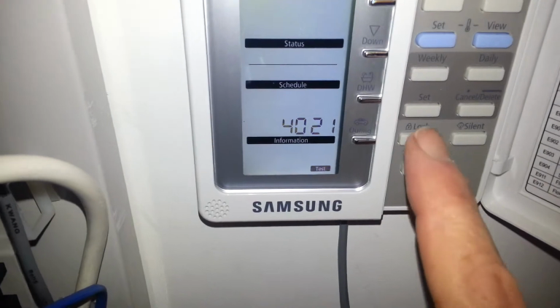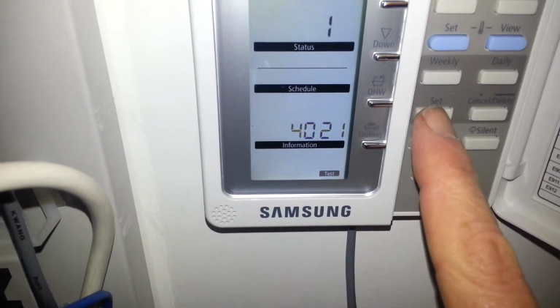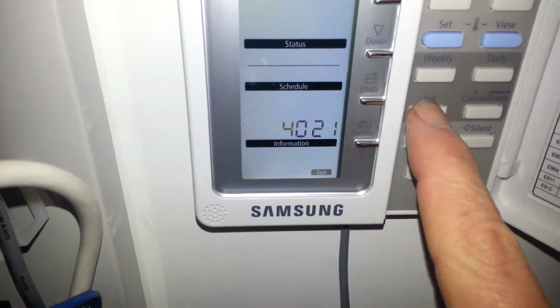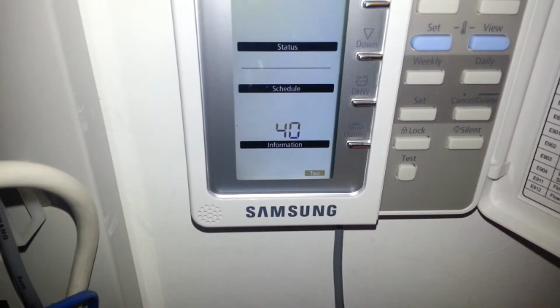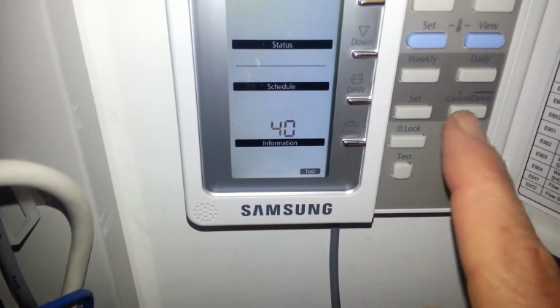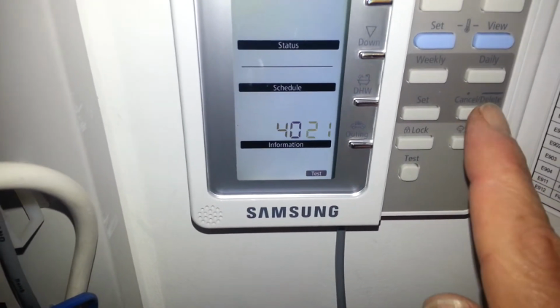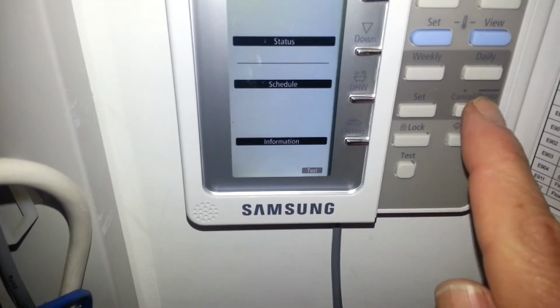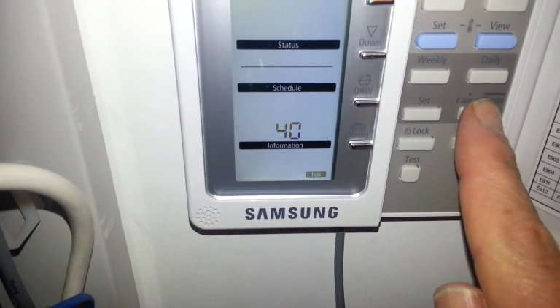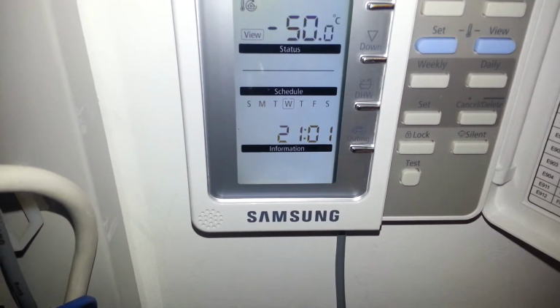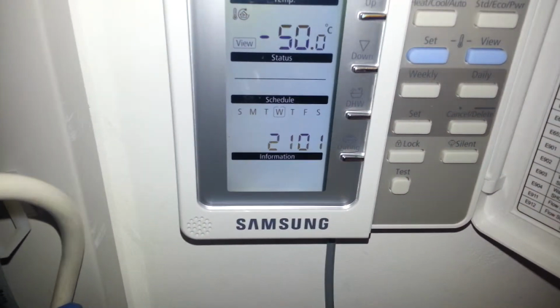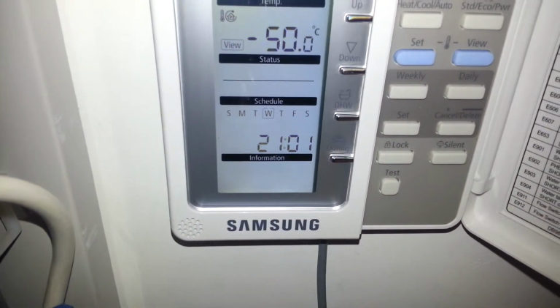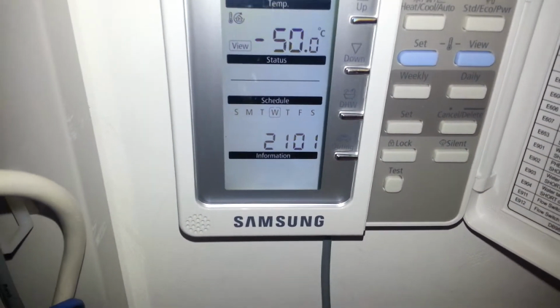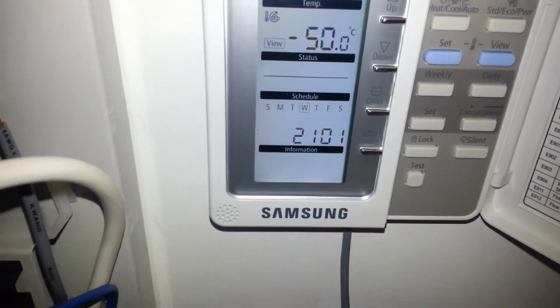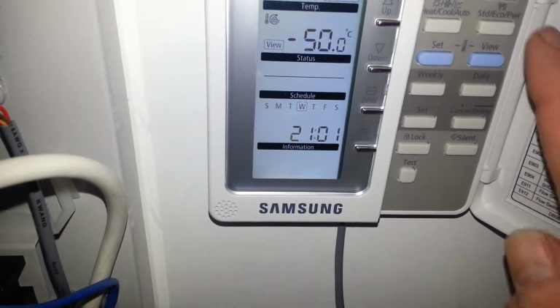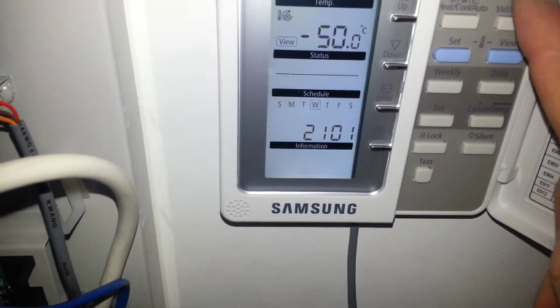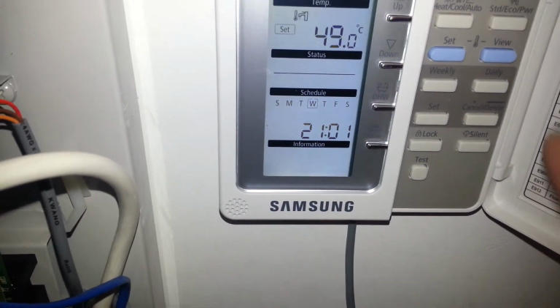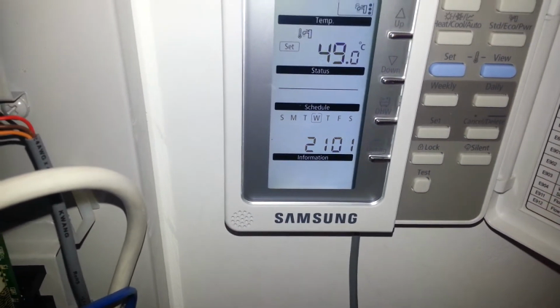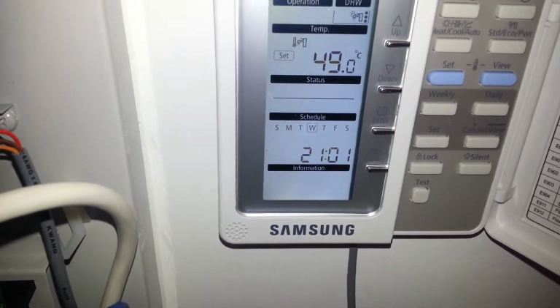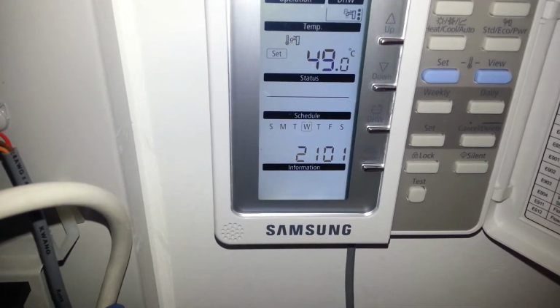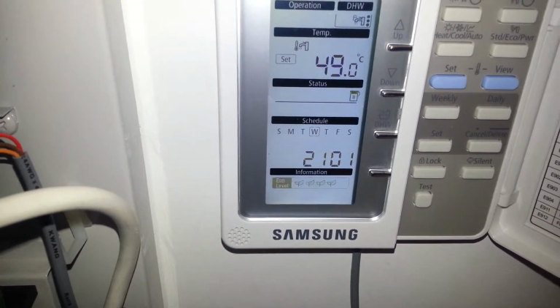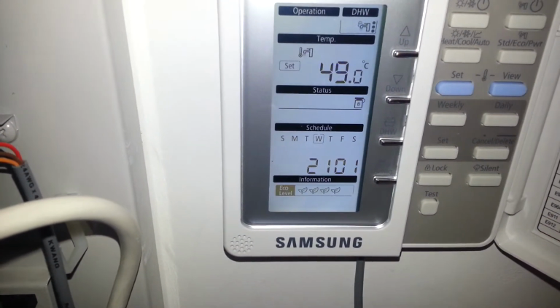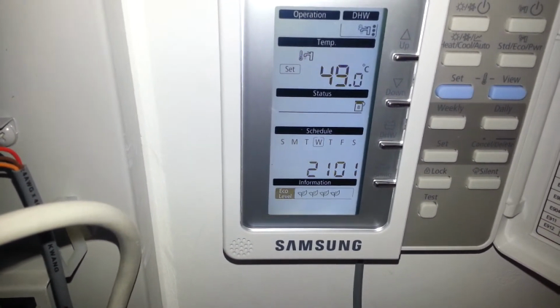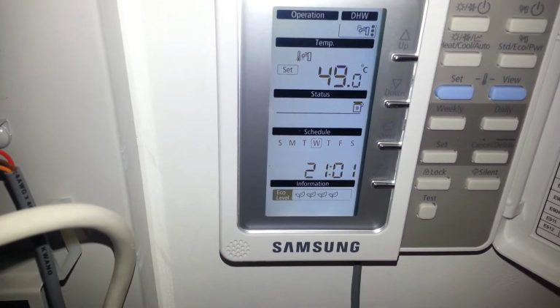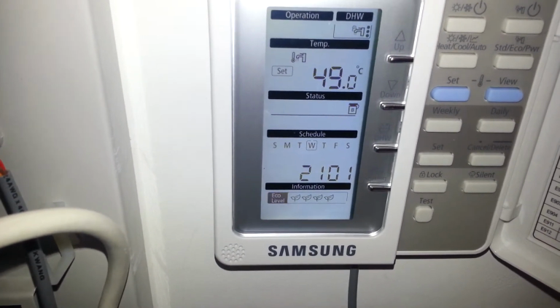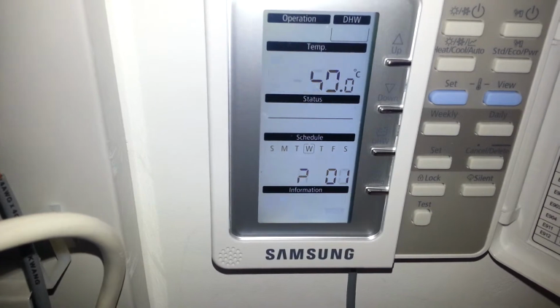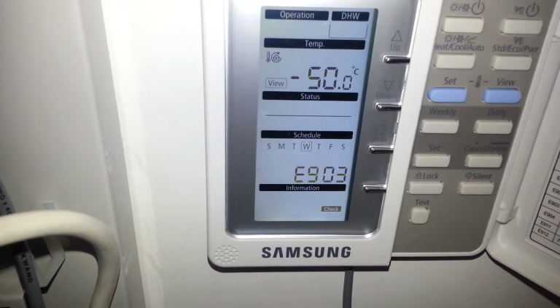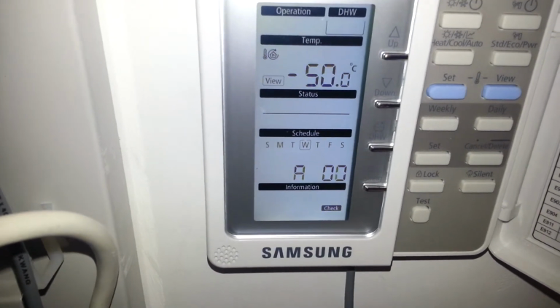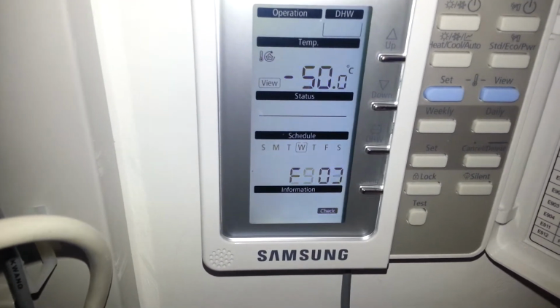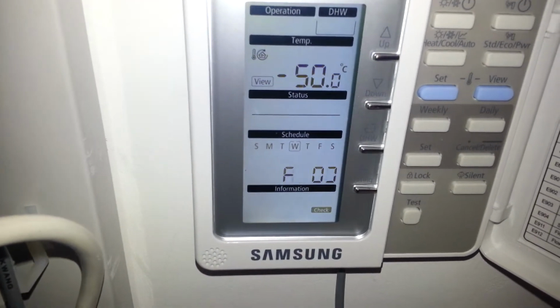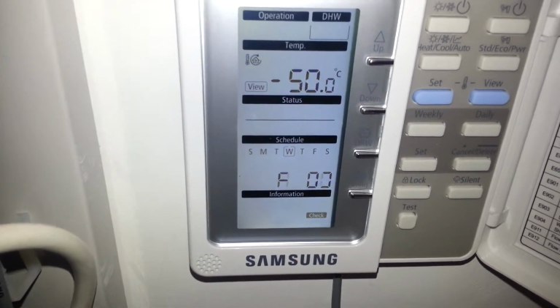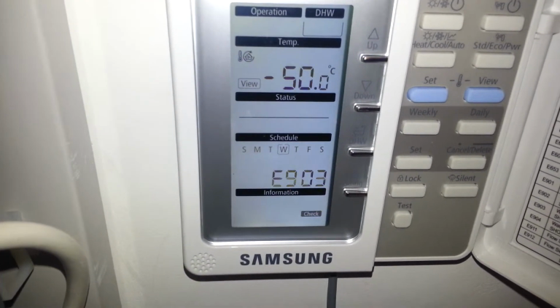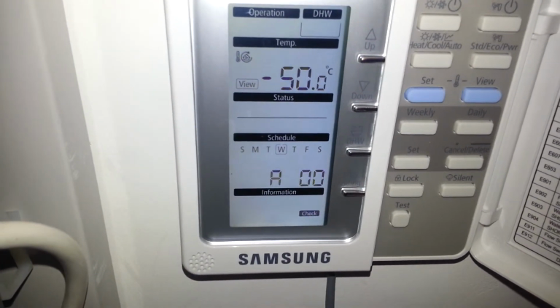If I press set and then come out of this screen, once the unit tries to operate the backup boiler, you'll see a fault code arises in a few seconds, and this is the fault you see: E903.